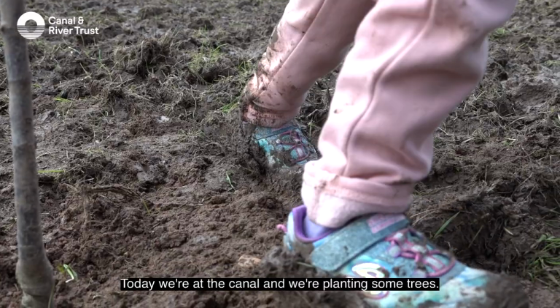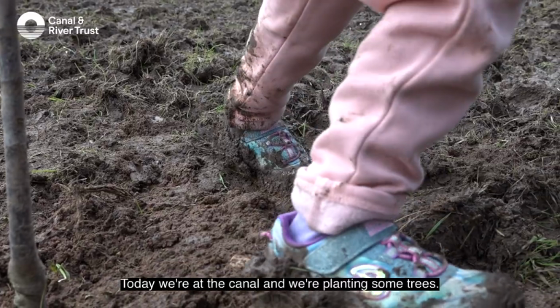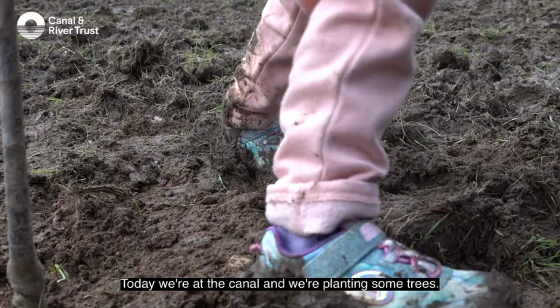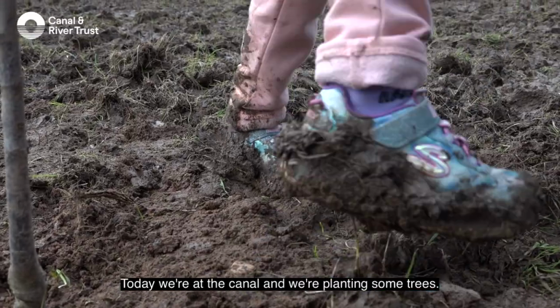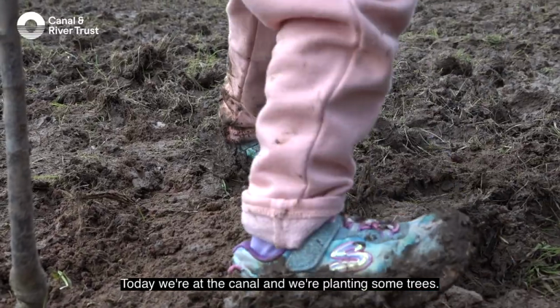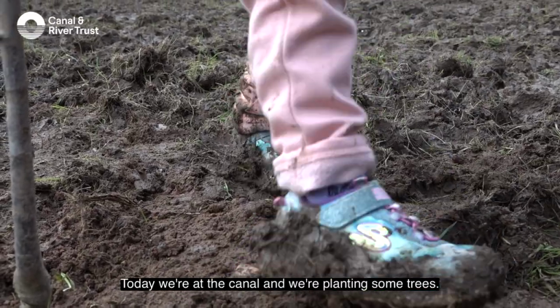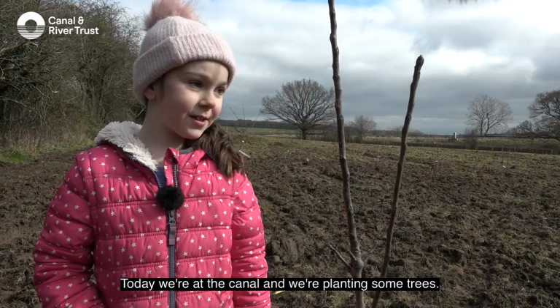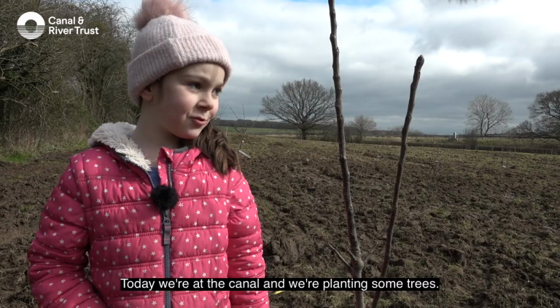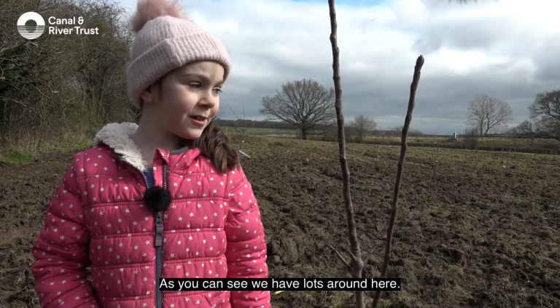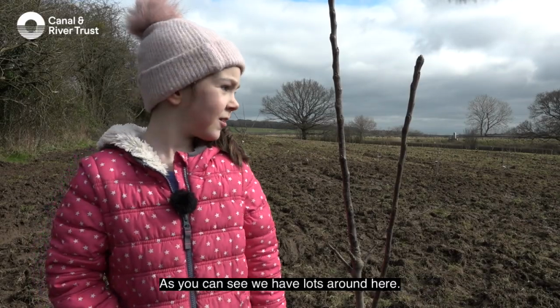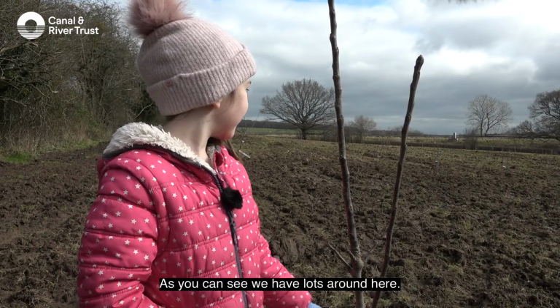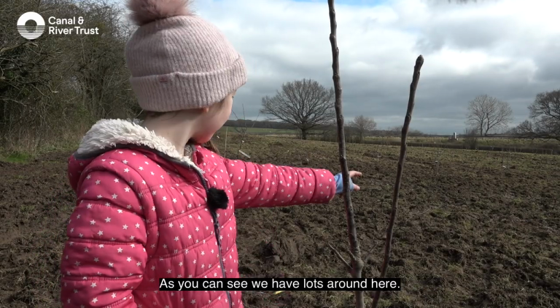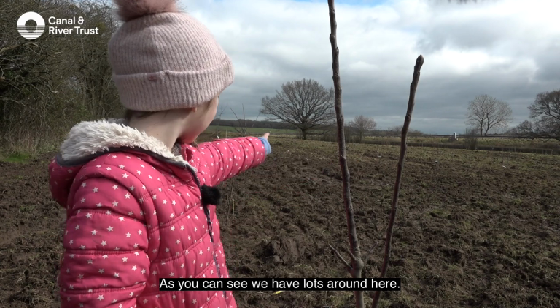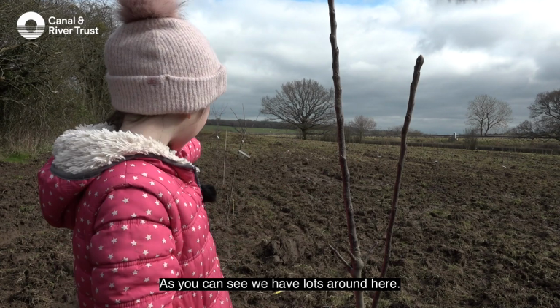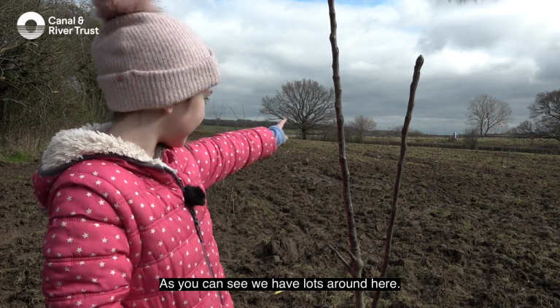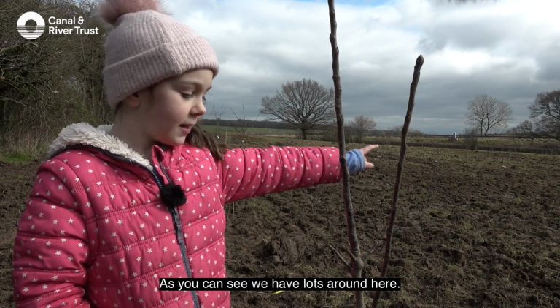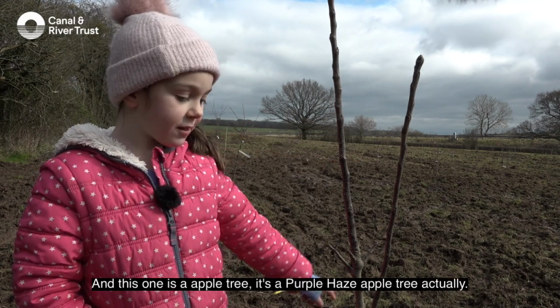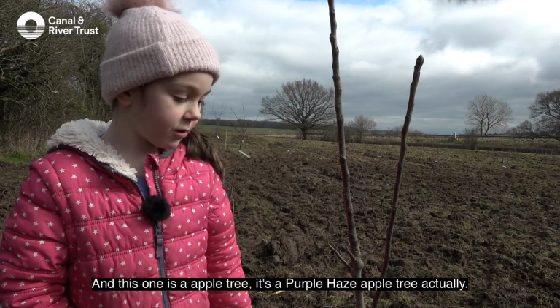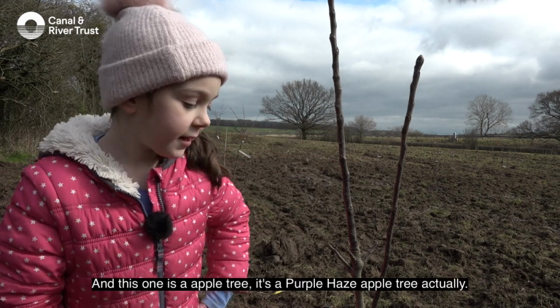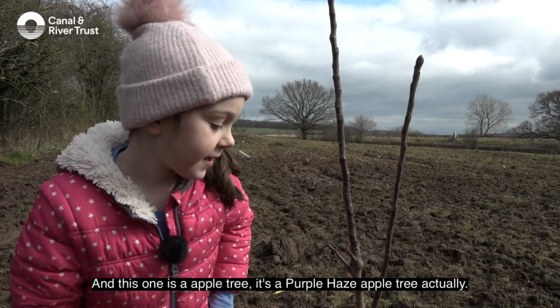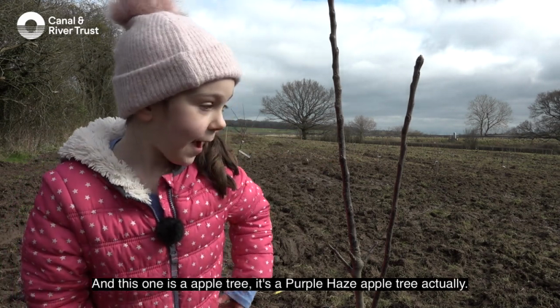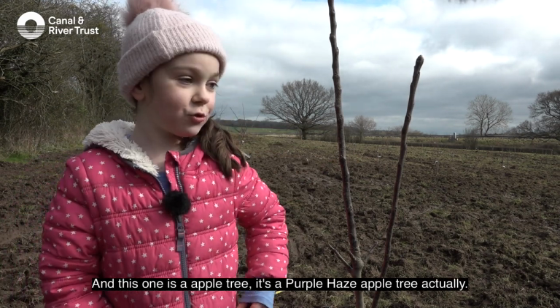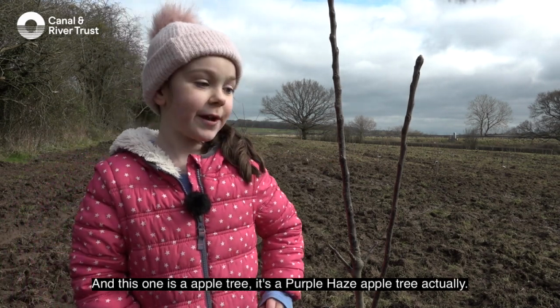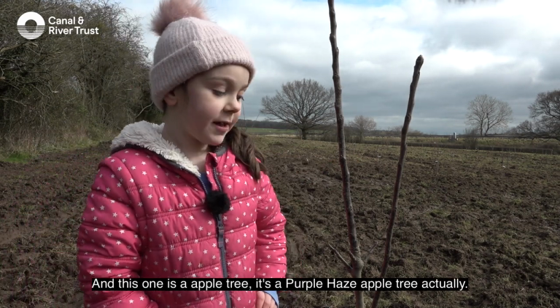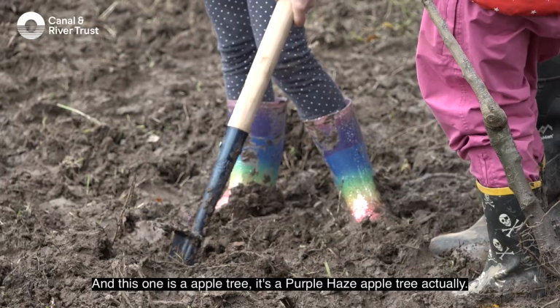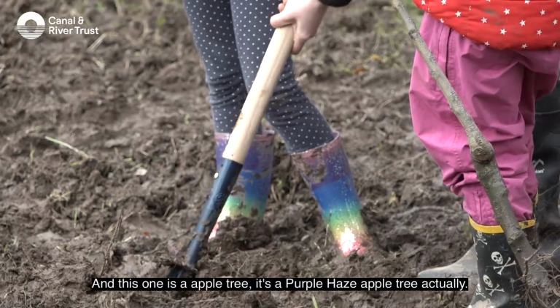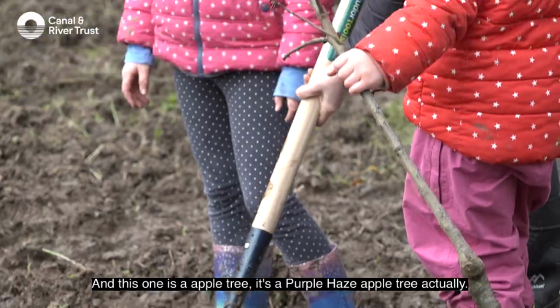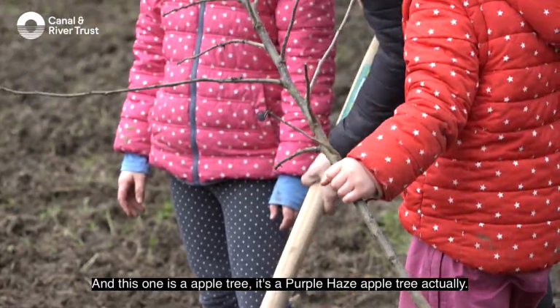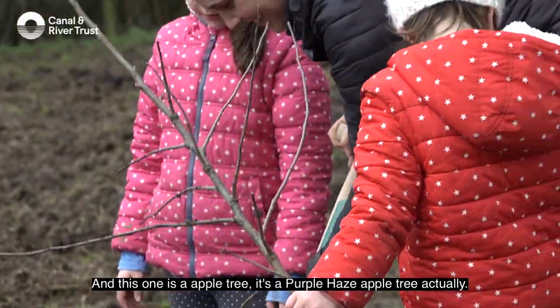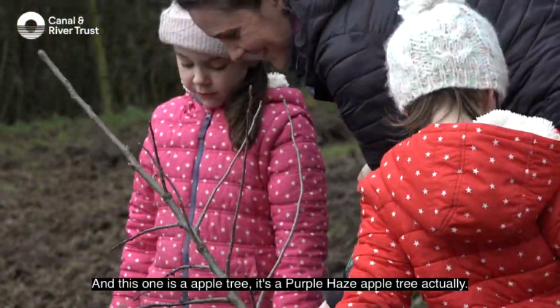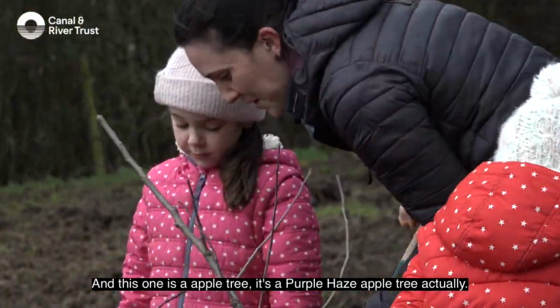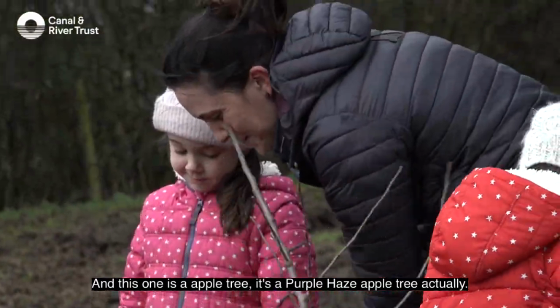Today we're at the canal and we're planting some trees. As you can see, we have lots around here, and this one is an apple tree — a purple haze apple tree, actually.